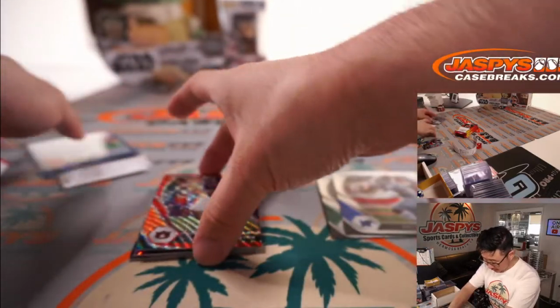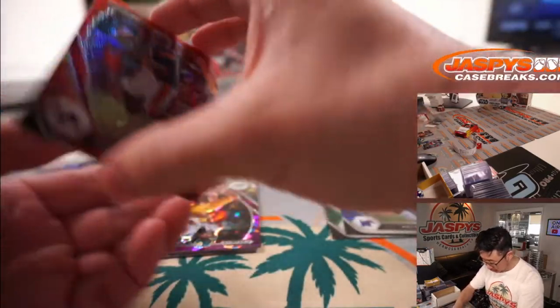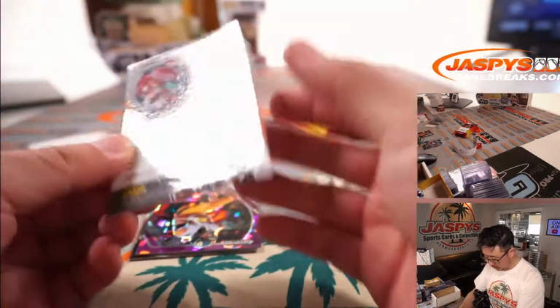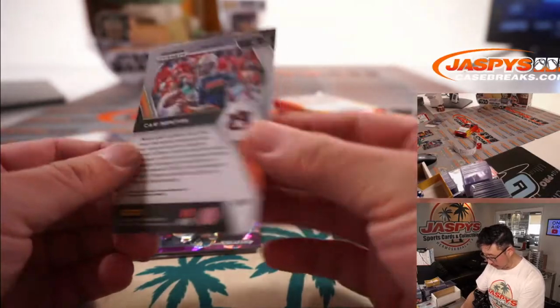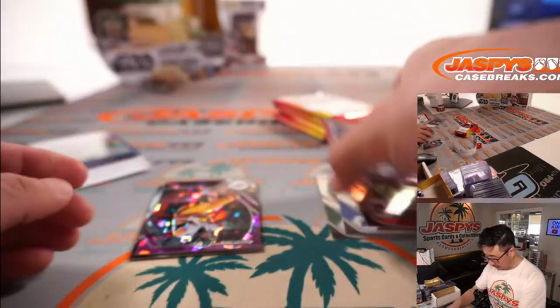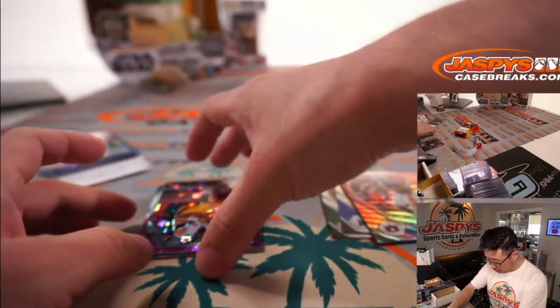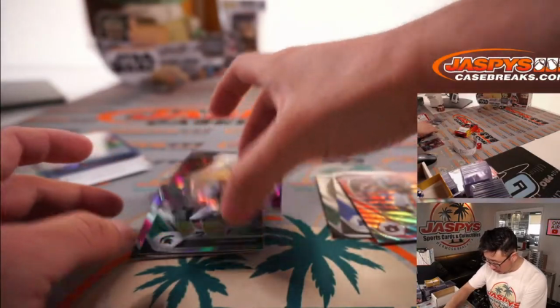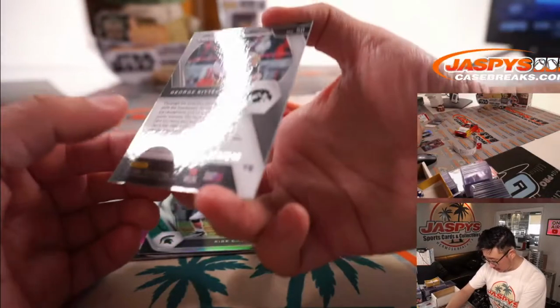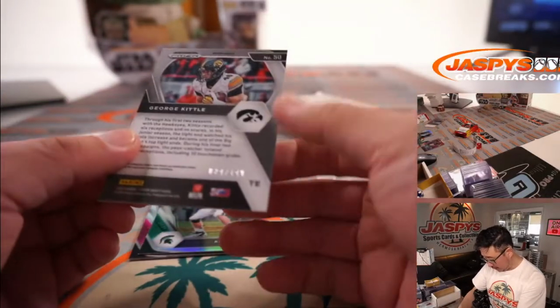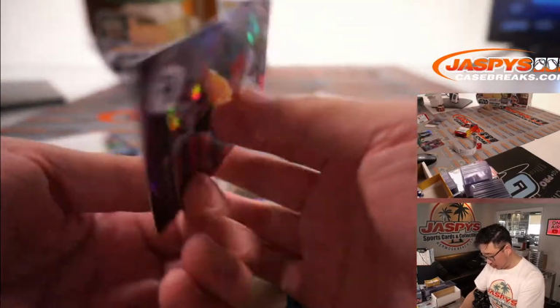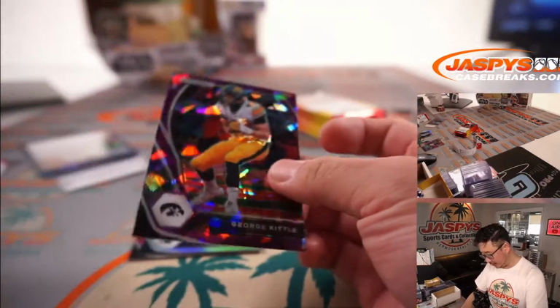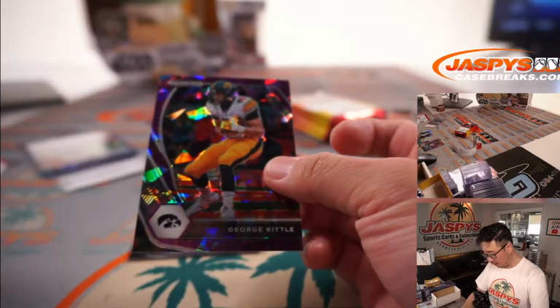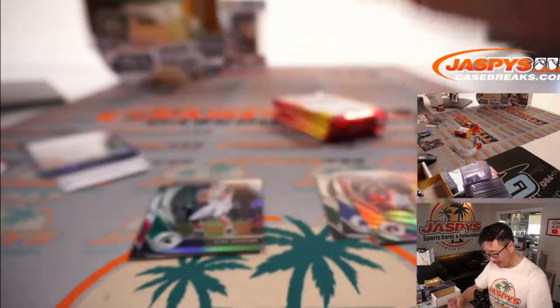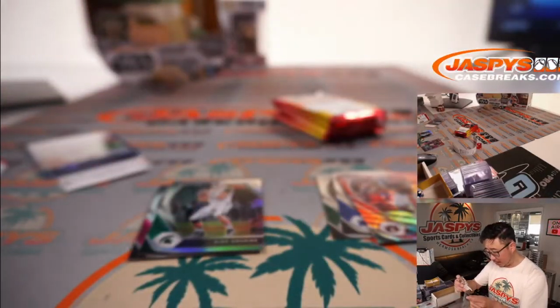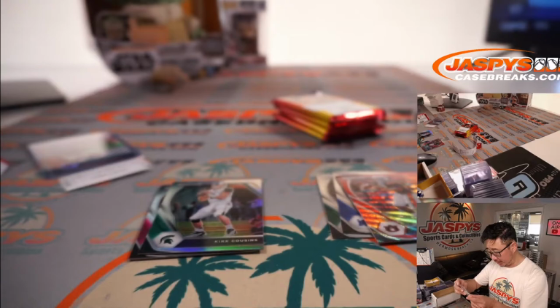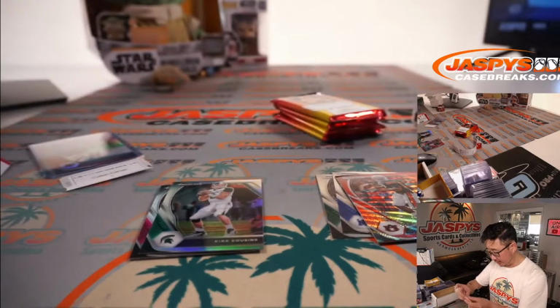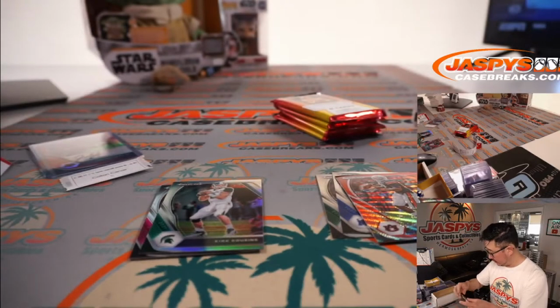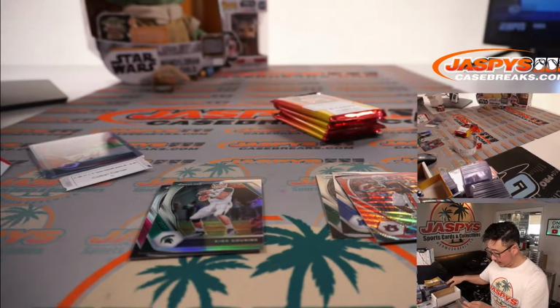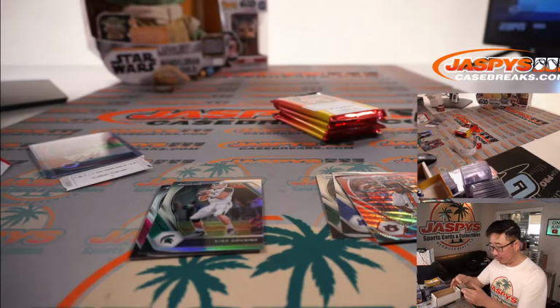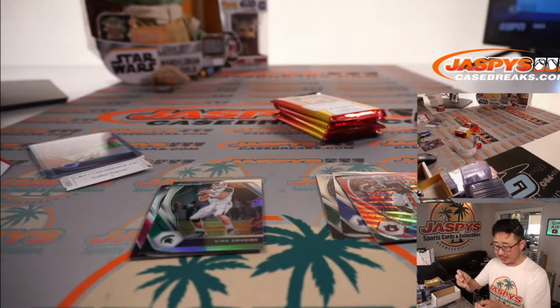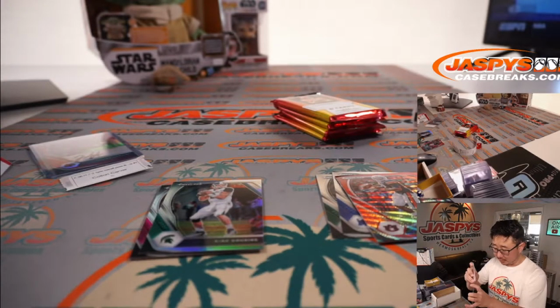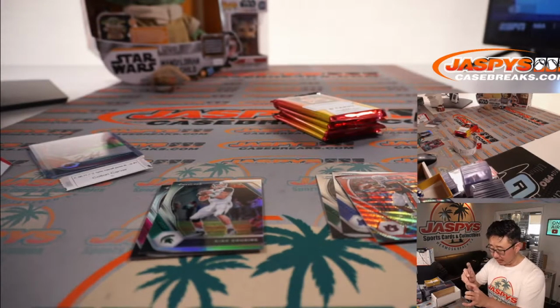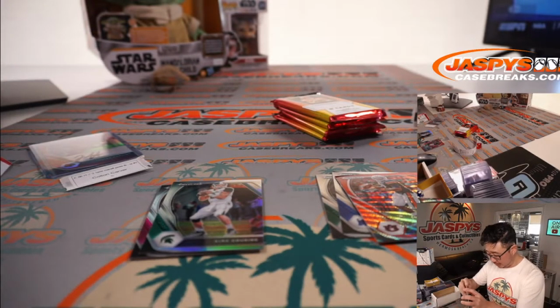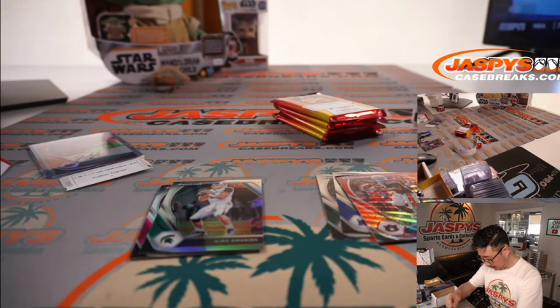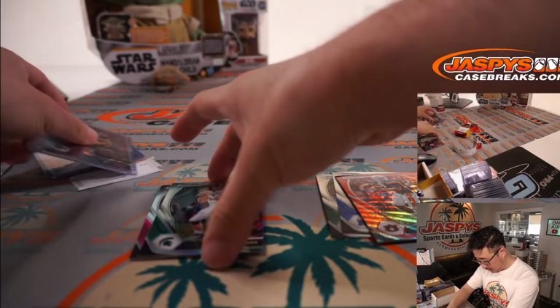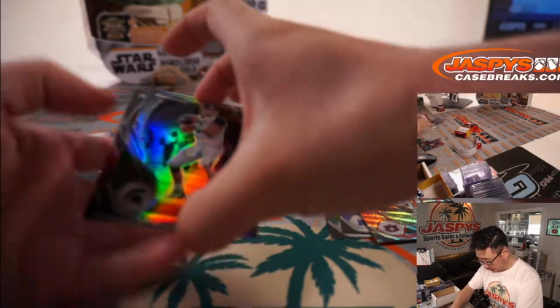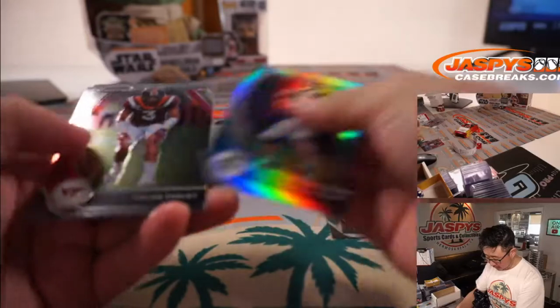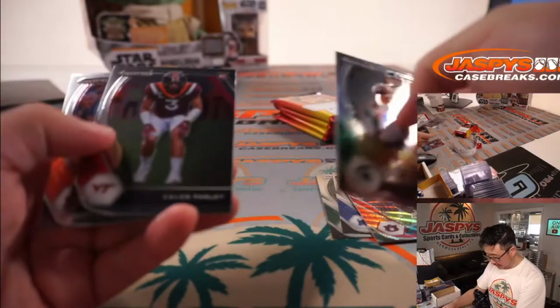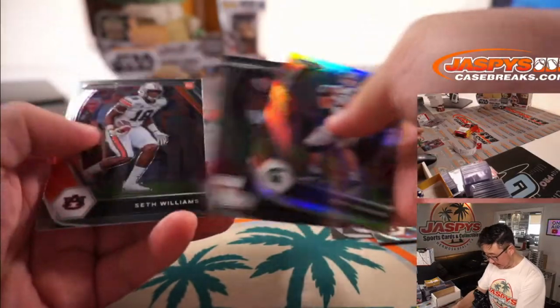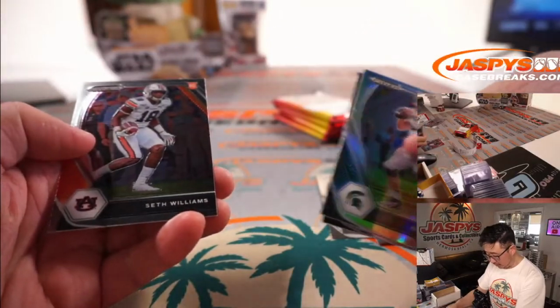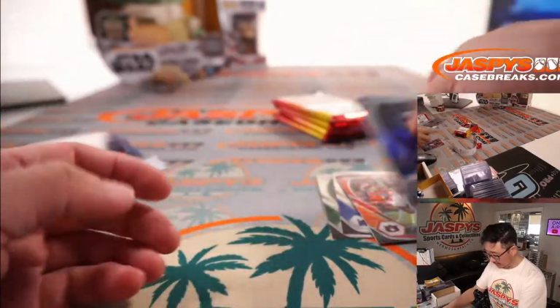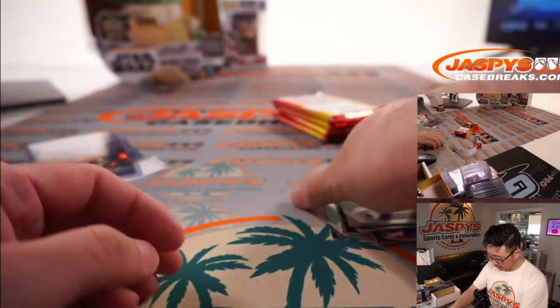For Colton, we also have Red Wave Cam Newton. We've got a George Kittle to 149 in his college gear. Got that cracked ice look there, which always looks sharp. Silver Kirk Cousins, Caleb Farley, and a Seth Williams.